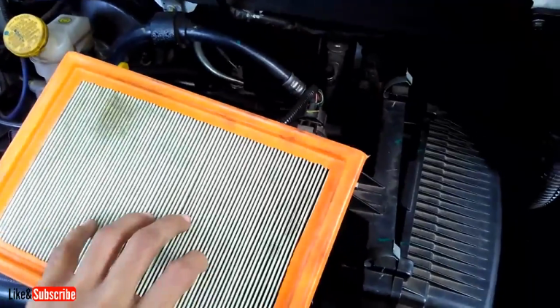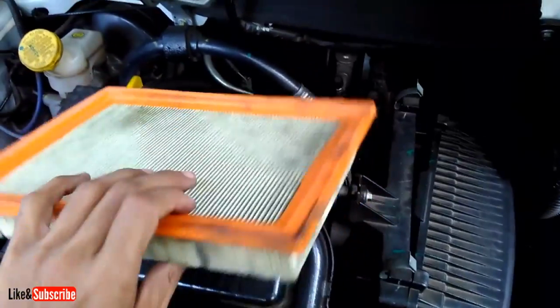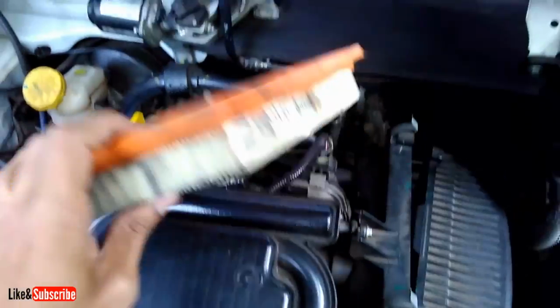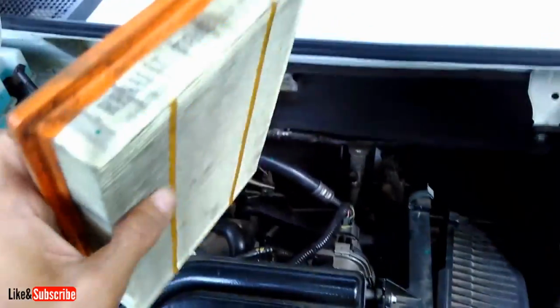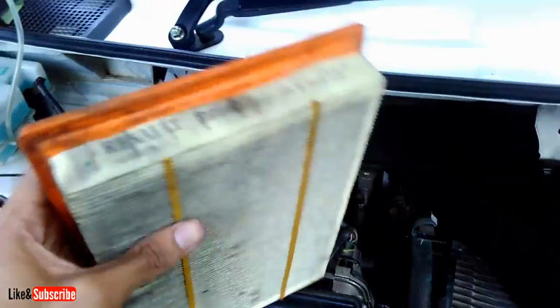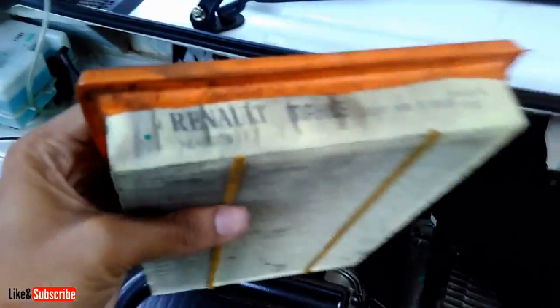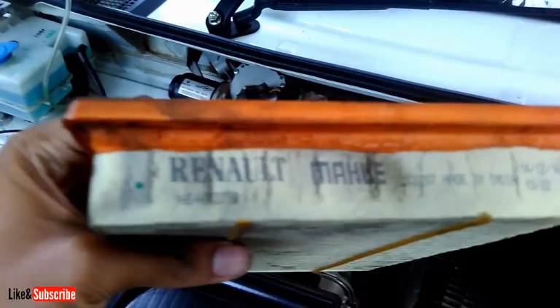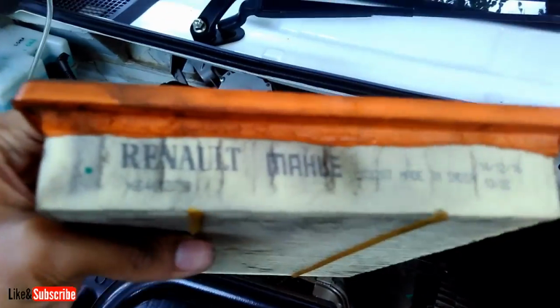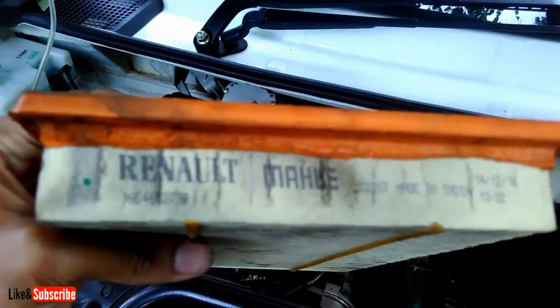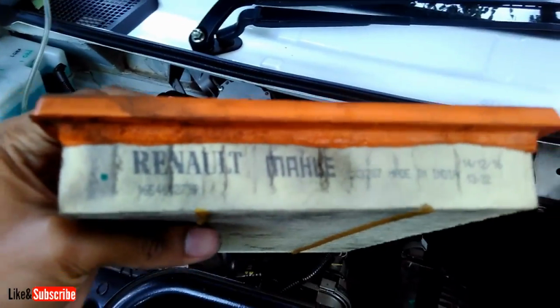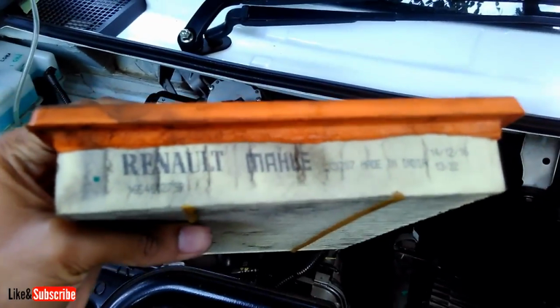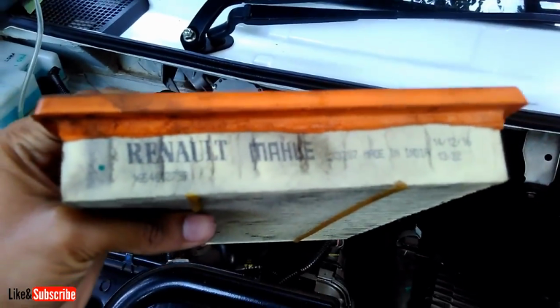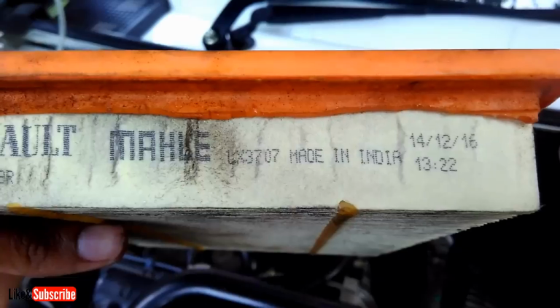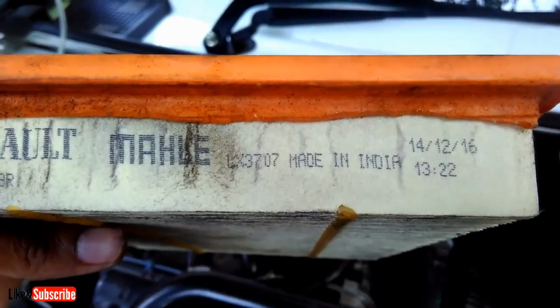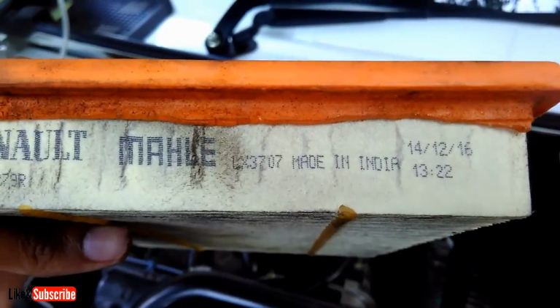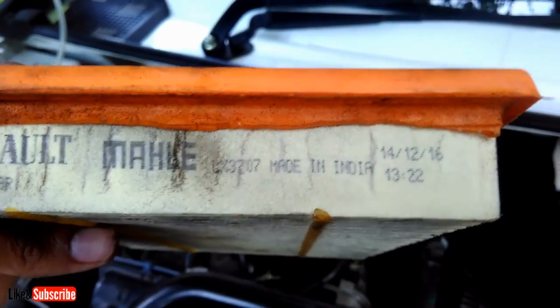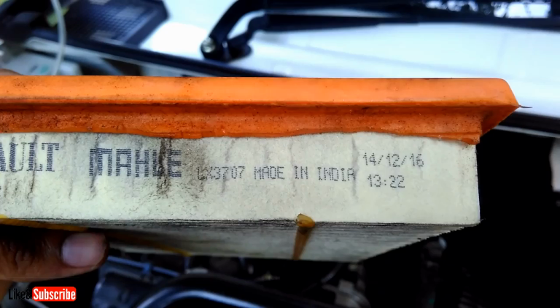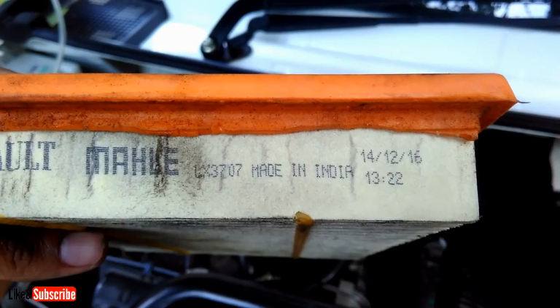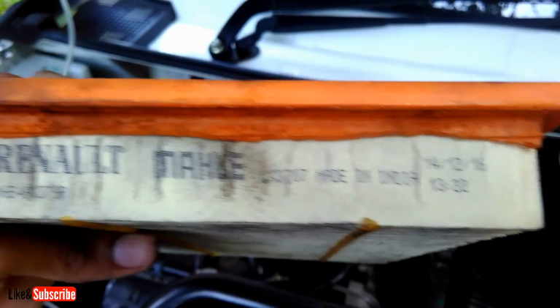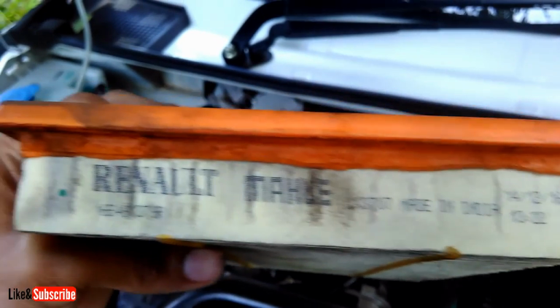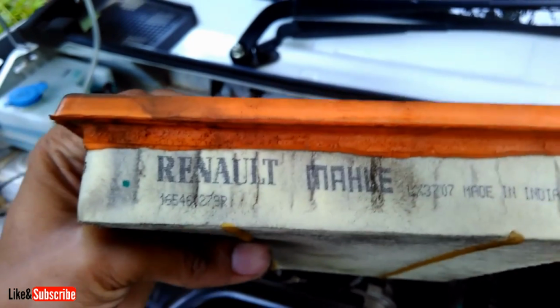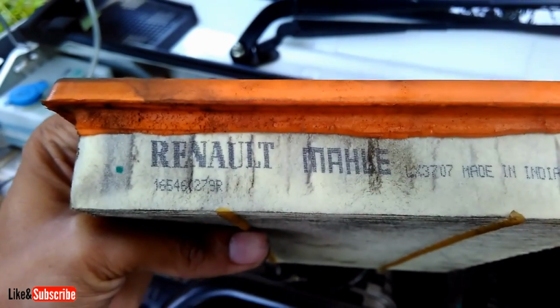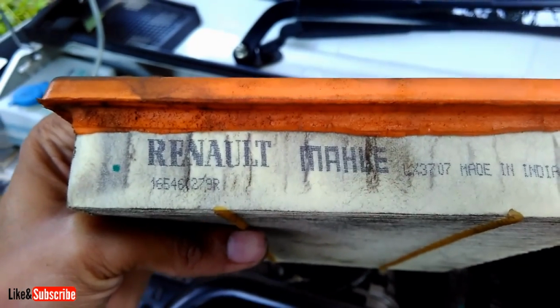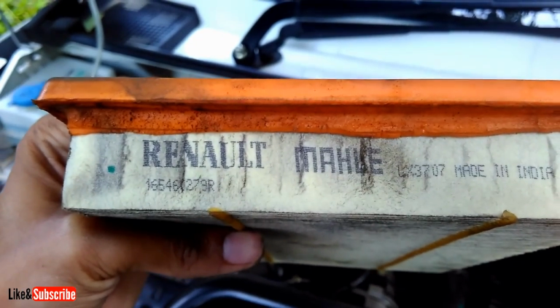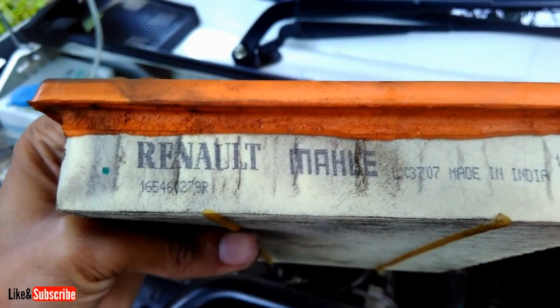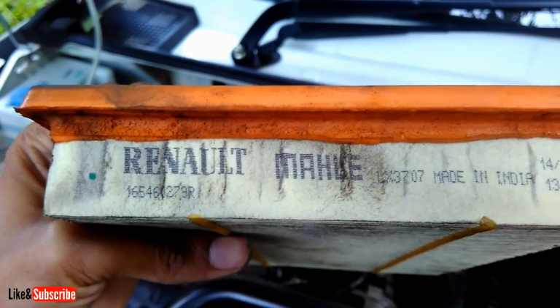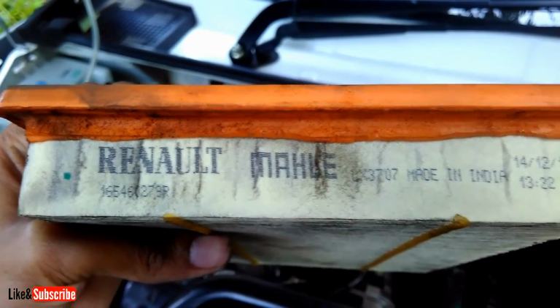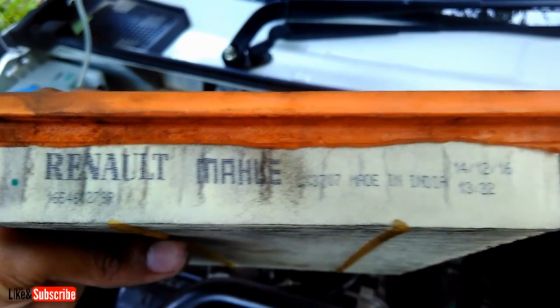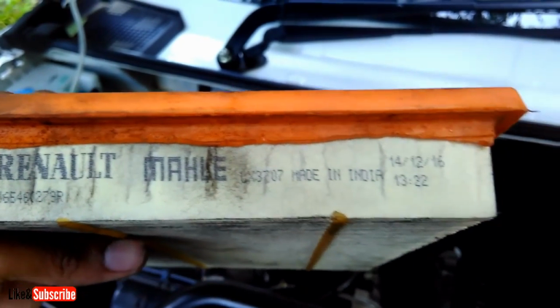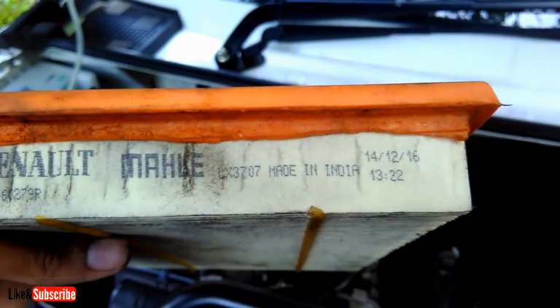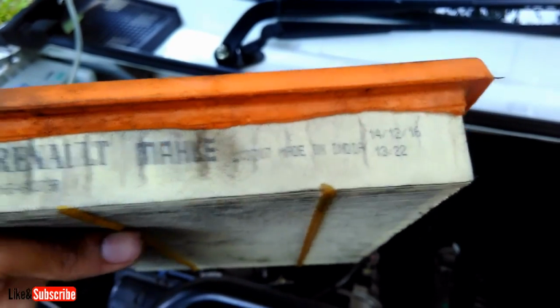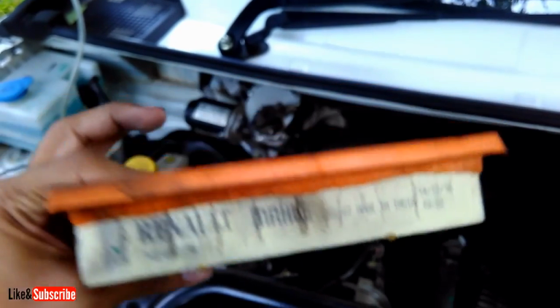A clean air filter will improve gas mileage by as much as 14% and acceleration by up to 11%, depending on the make and model of the car.